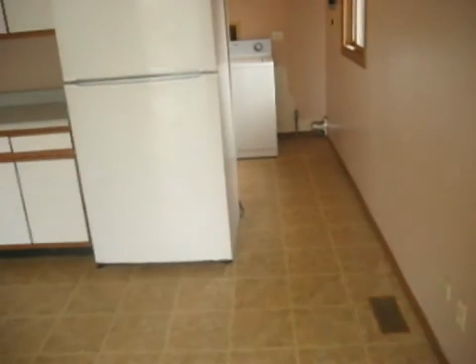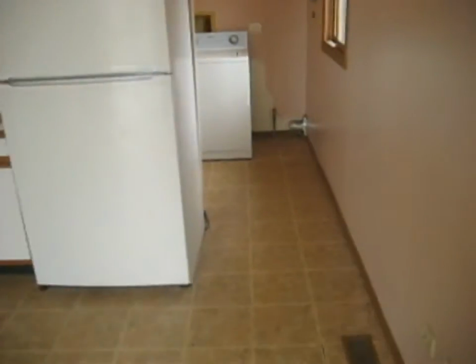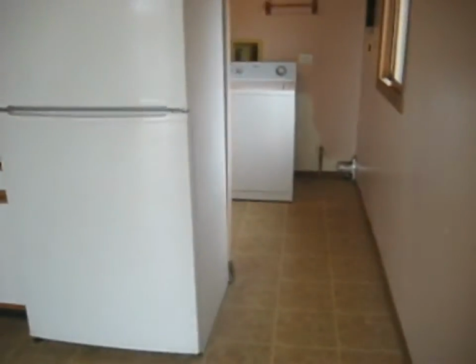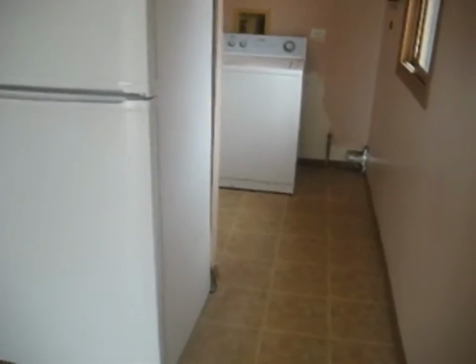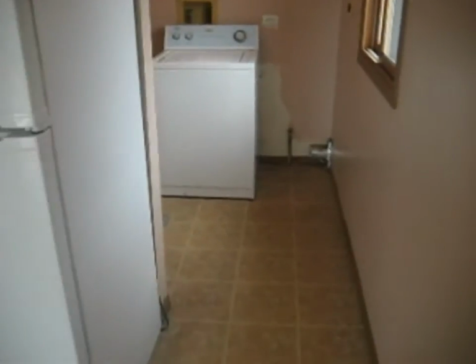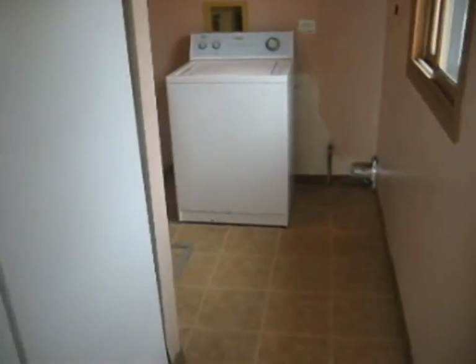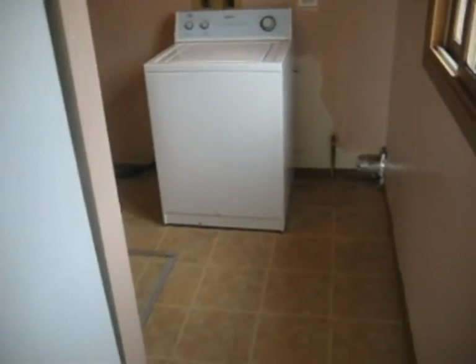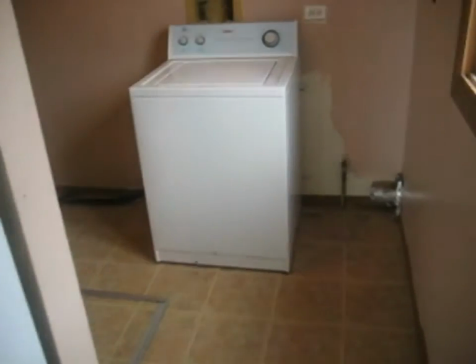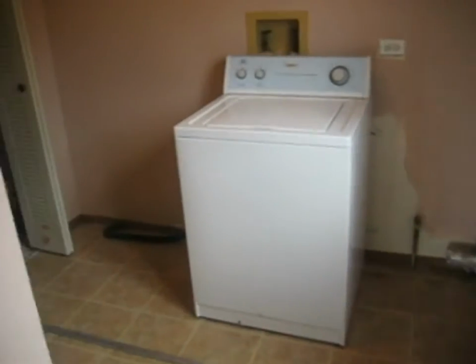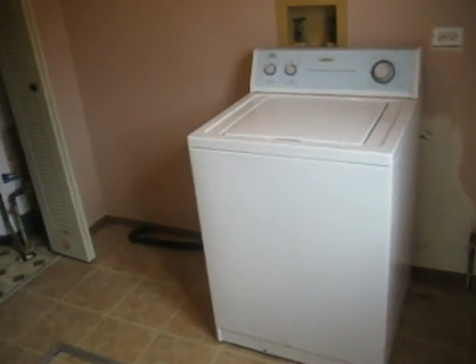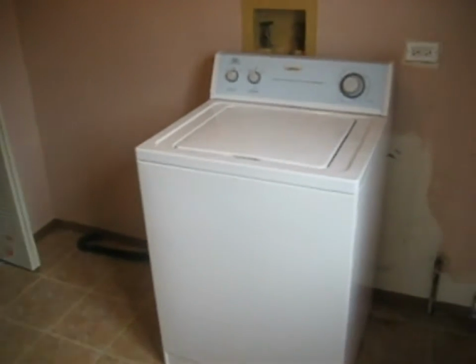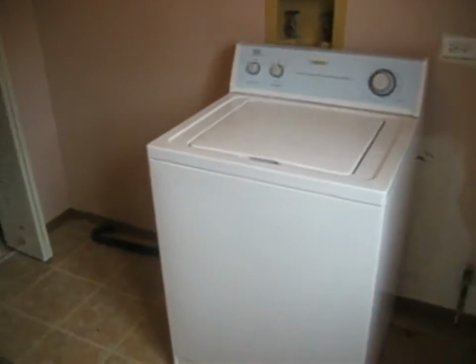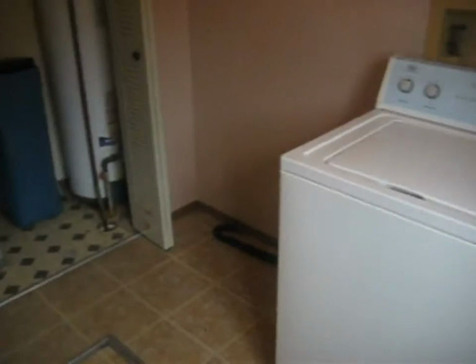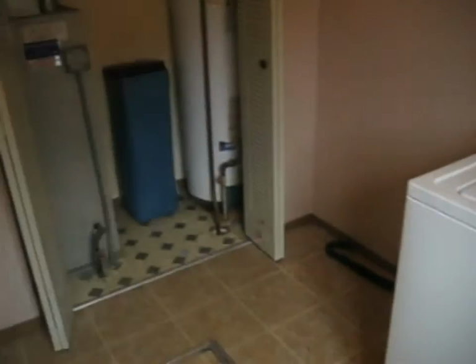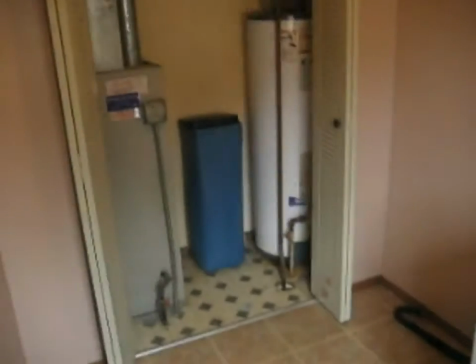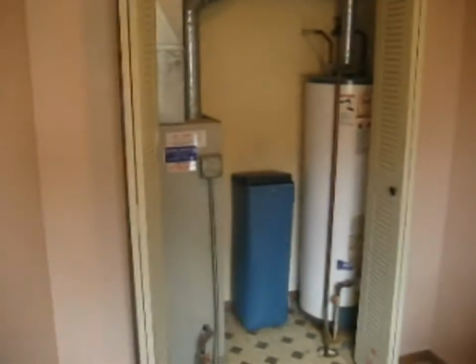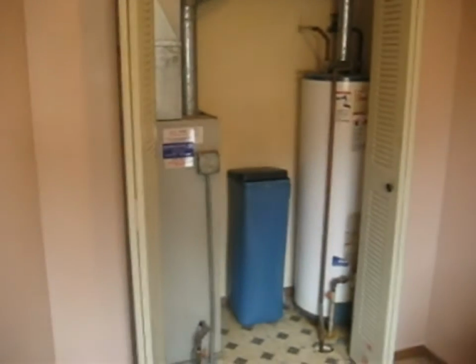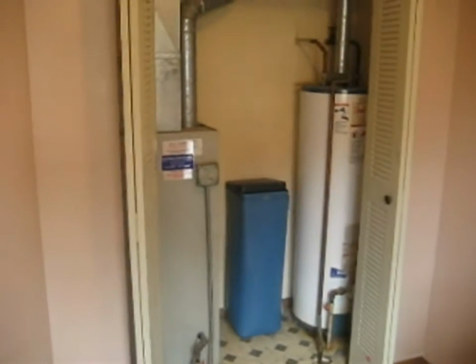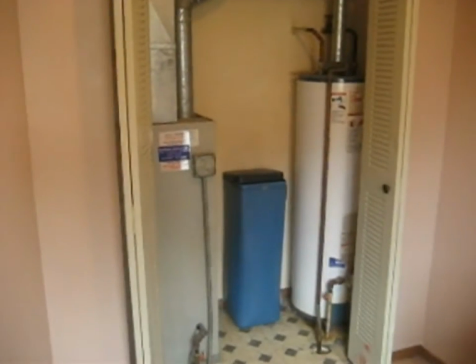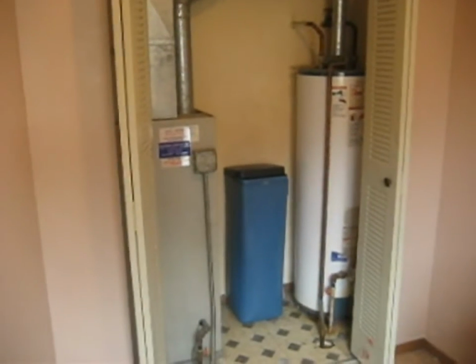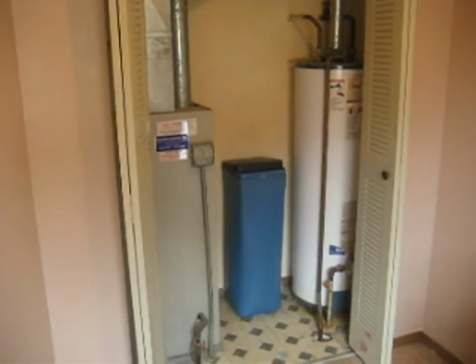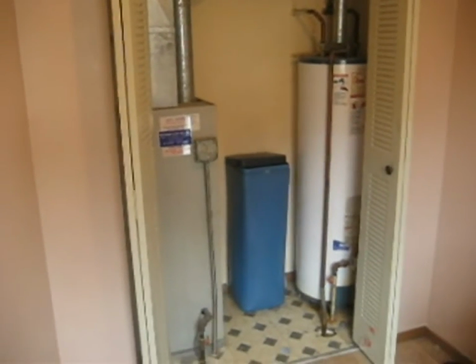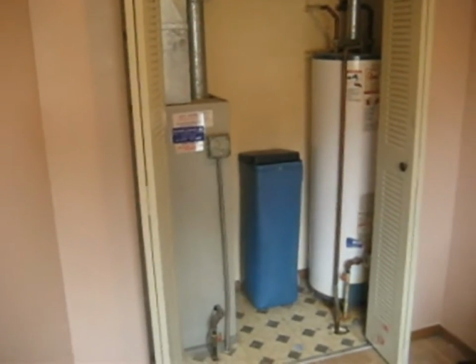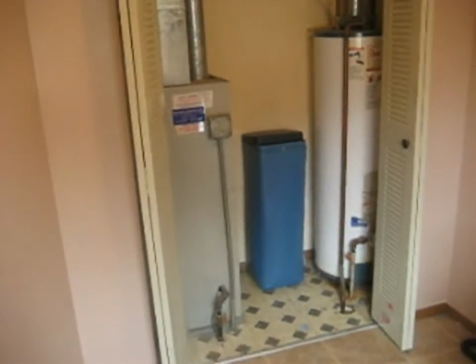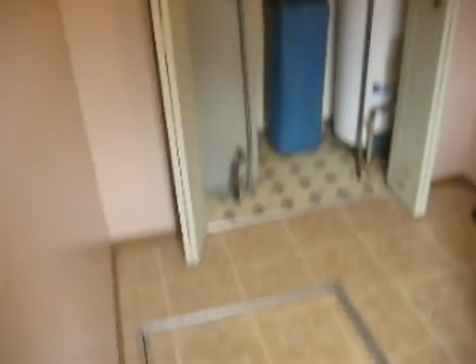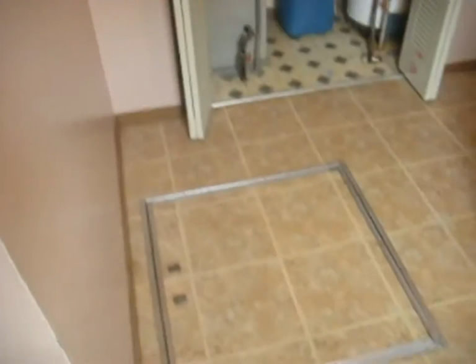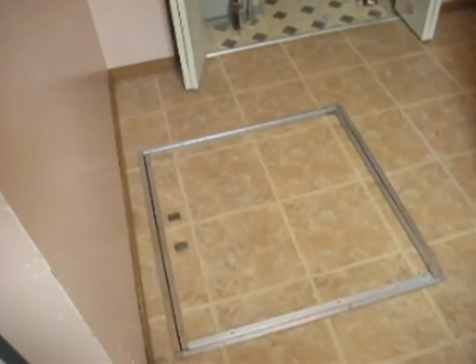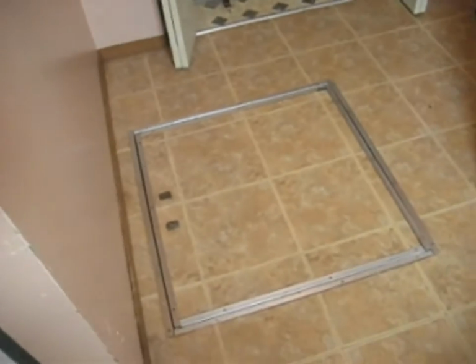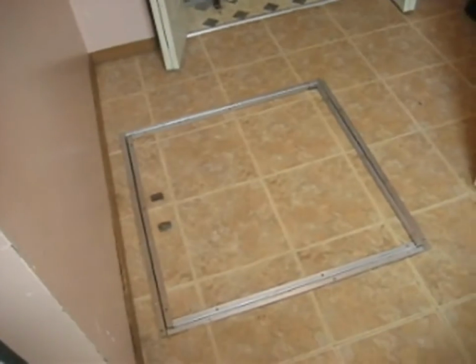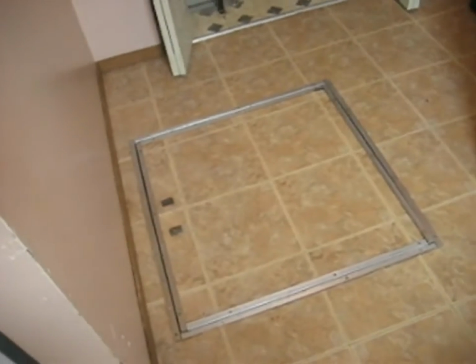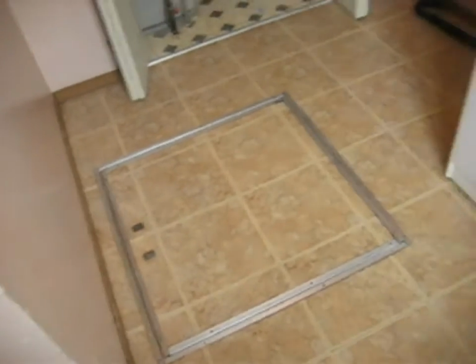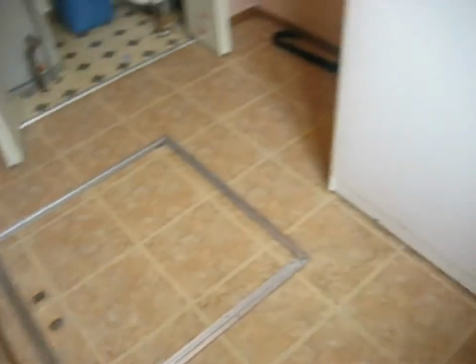Off of the kitchen, we've got our utility room. We do have a washing machine here. The closet in the back has a hot water heater and a furnace. The door there leads to the crawl space.